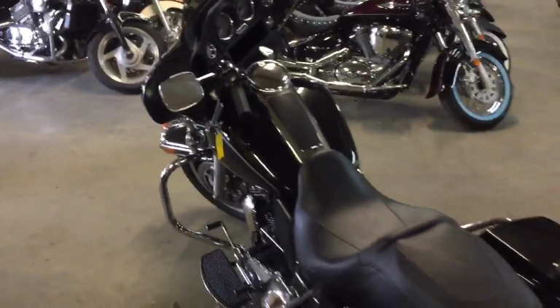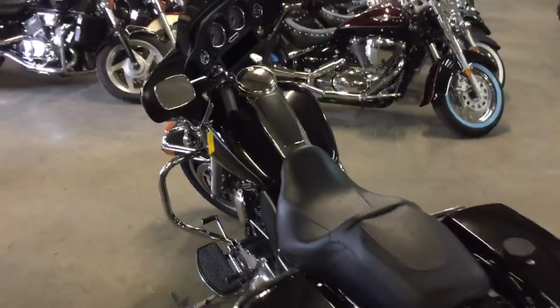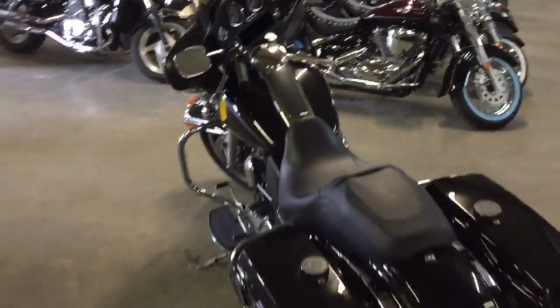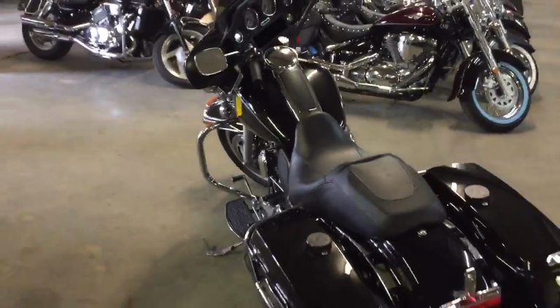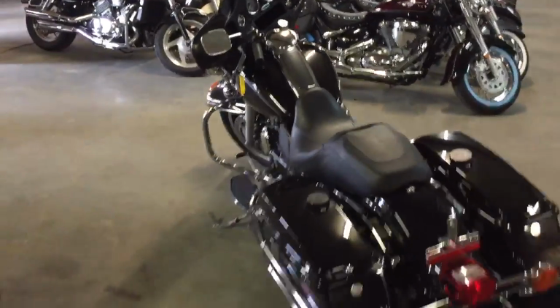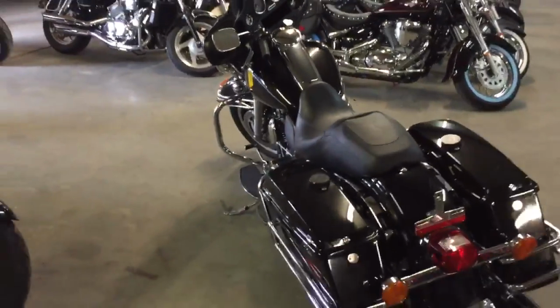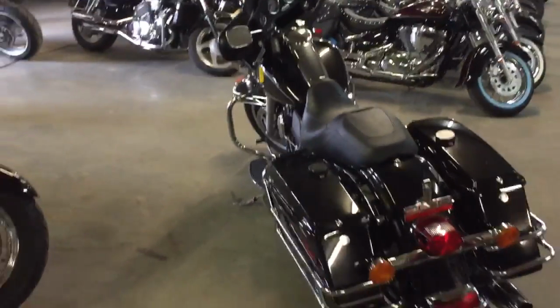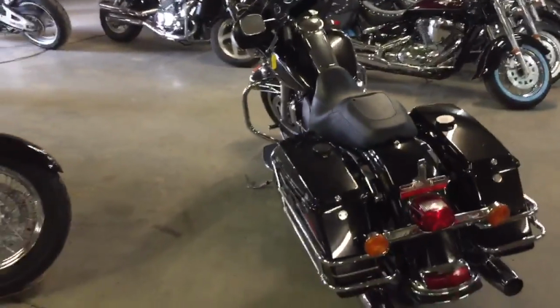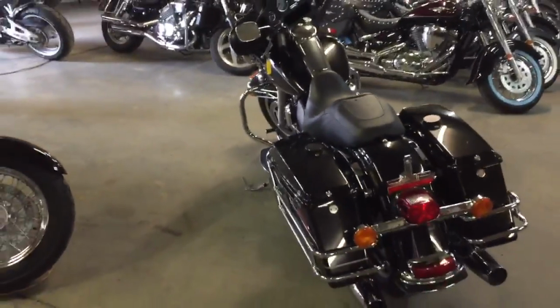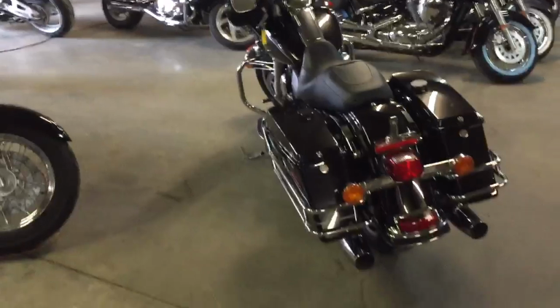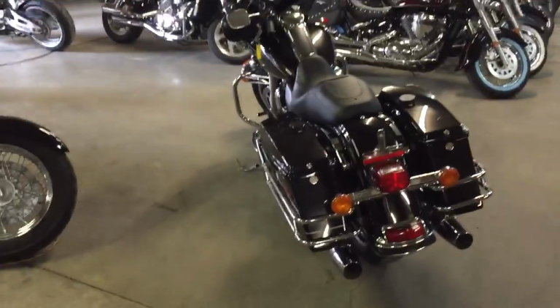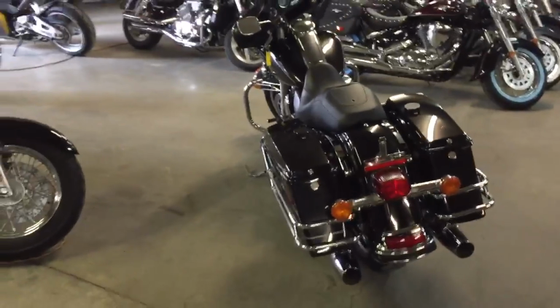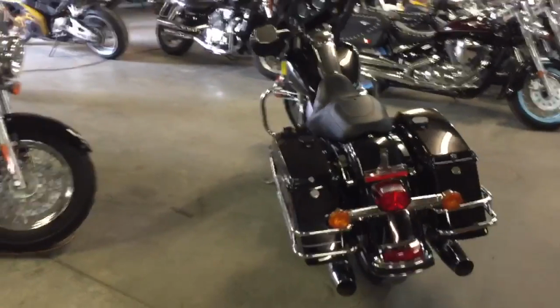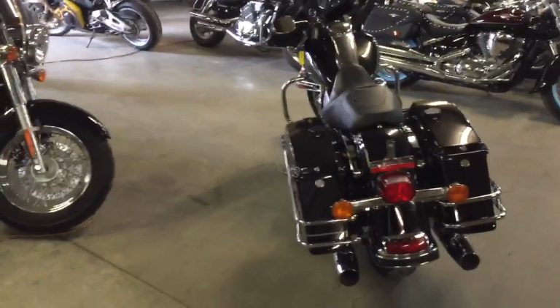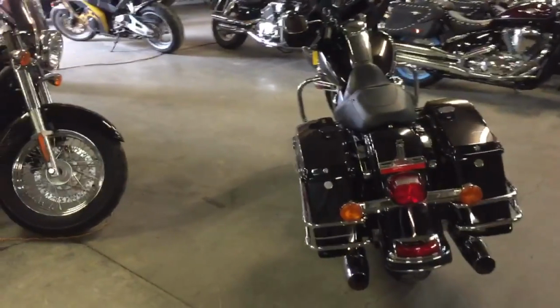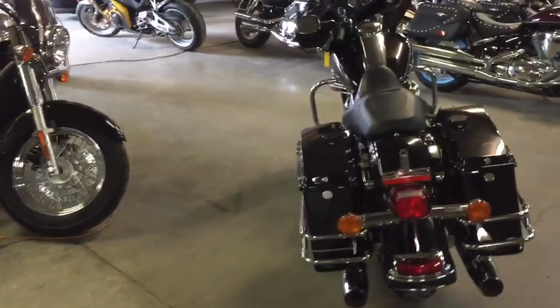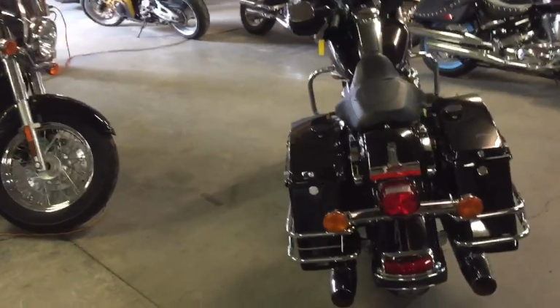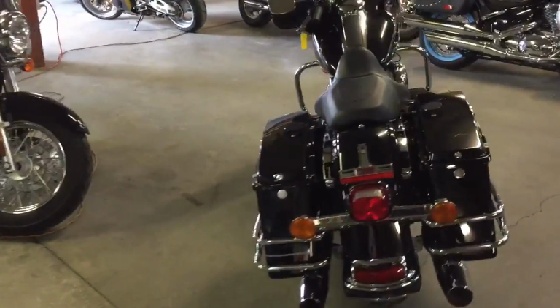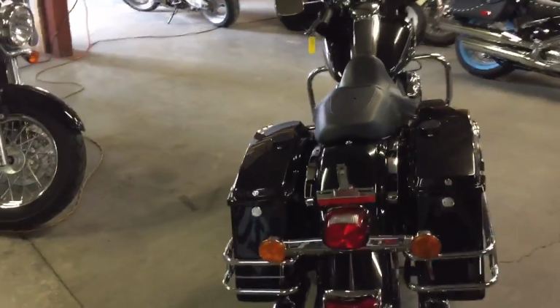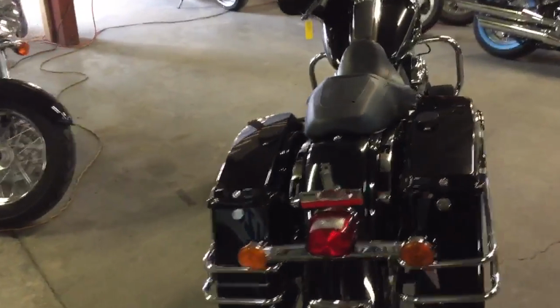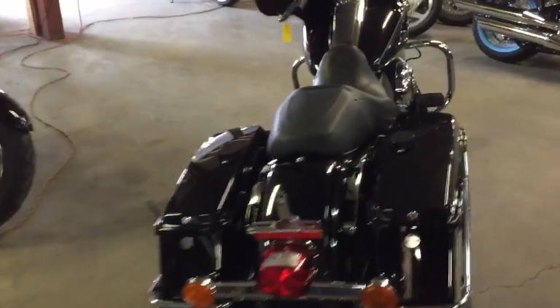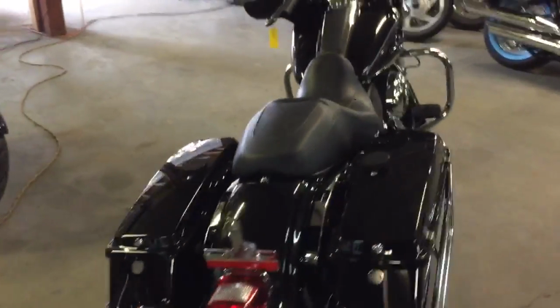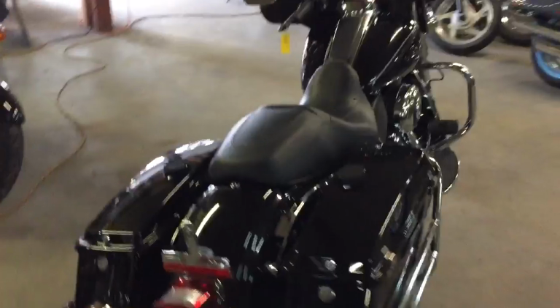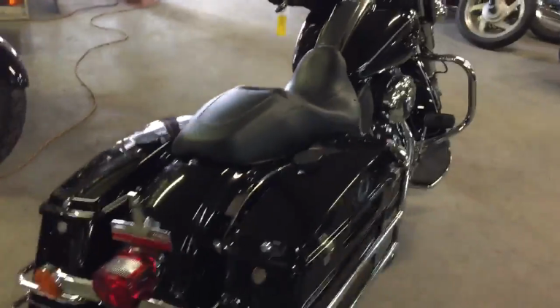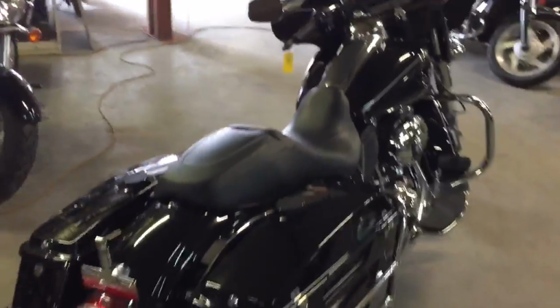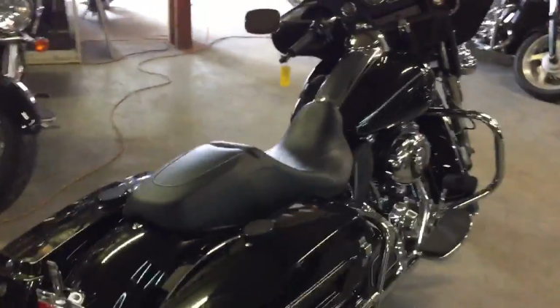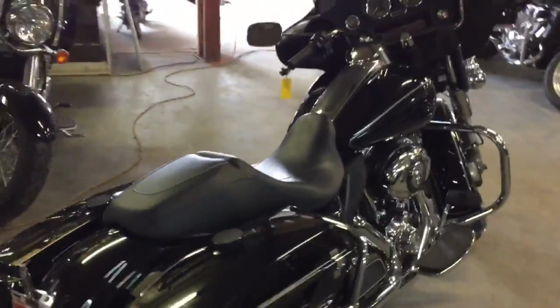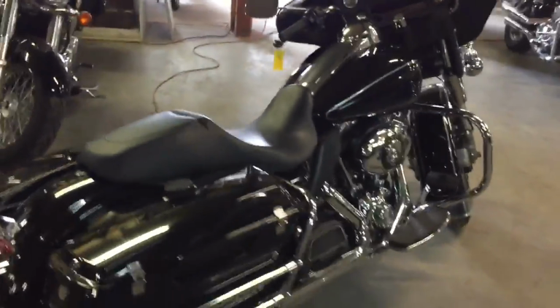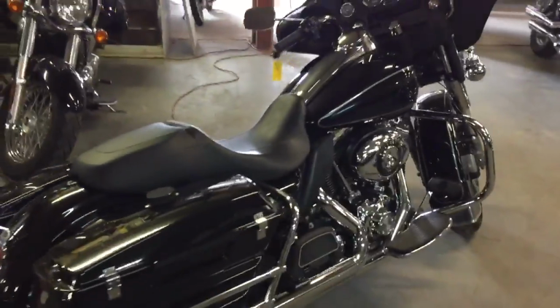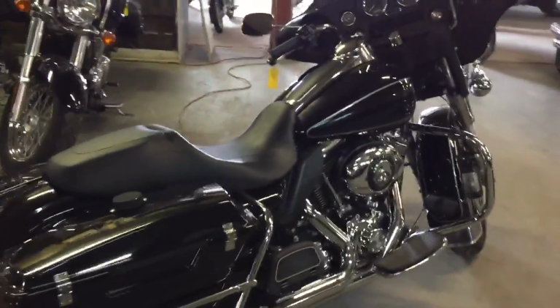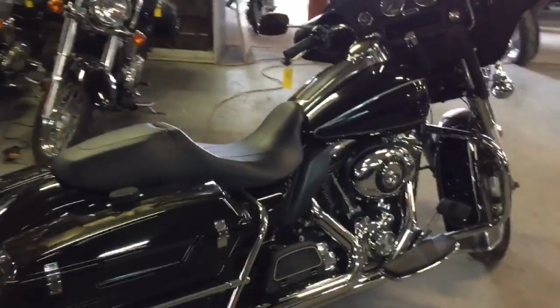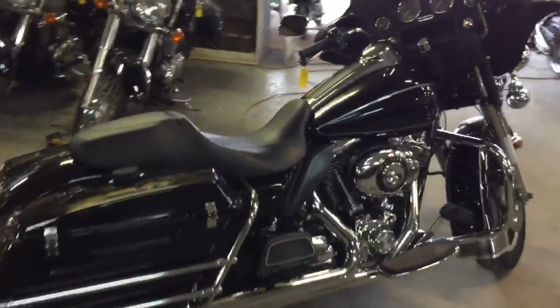$239 a month. Visit our website at ApprovalPowerSports.com. We've got over 450 used bikes in our showroom with guaranteed financing. Give us a call today and you can ride today.